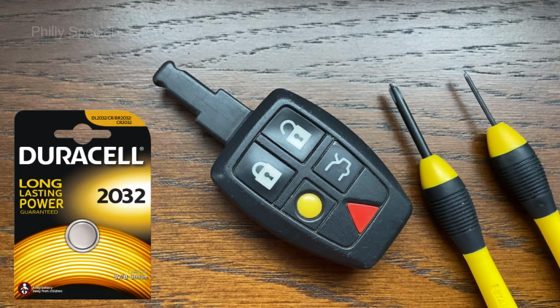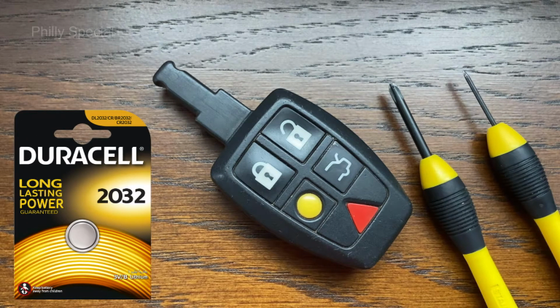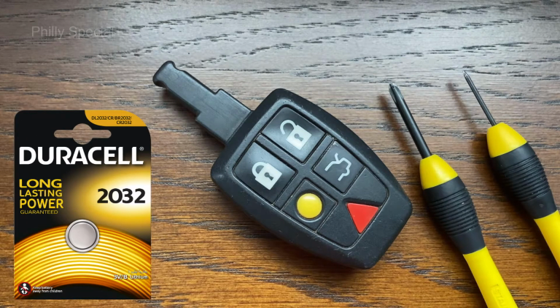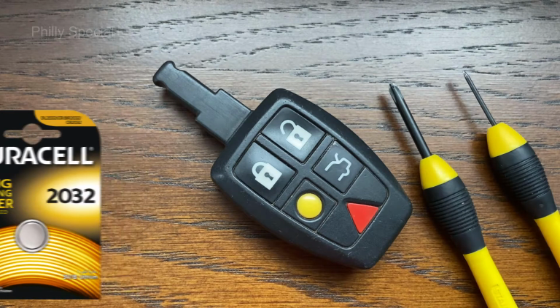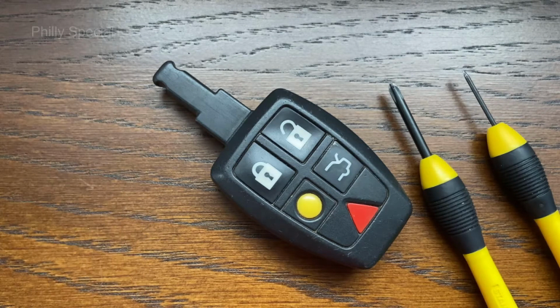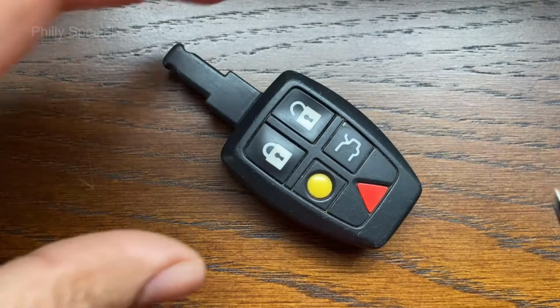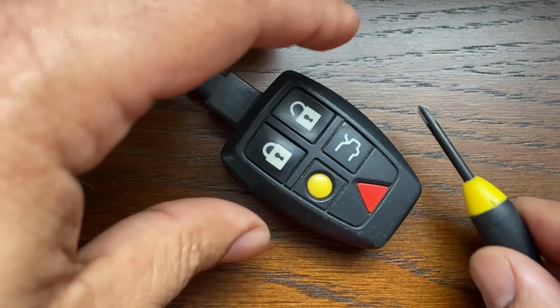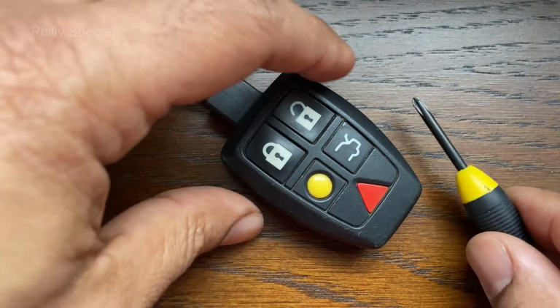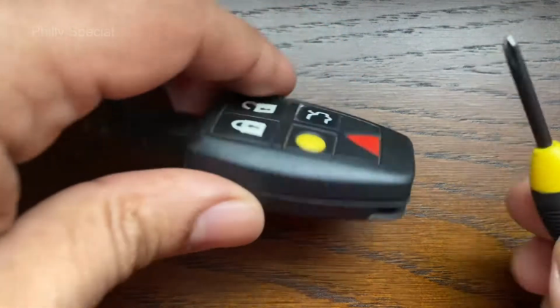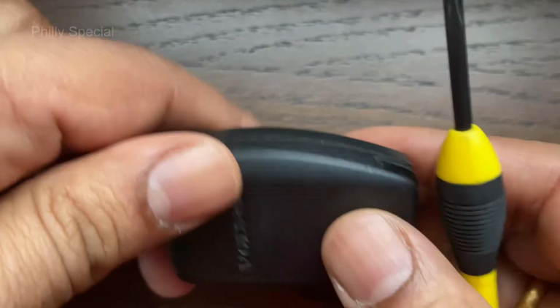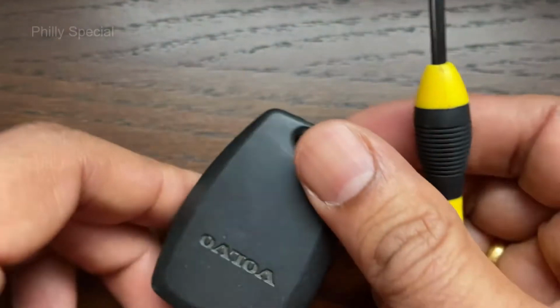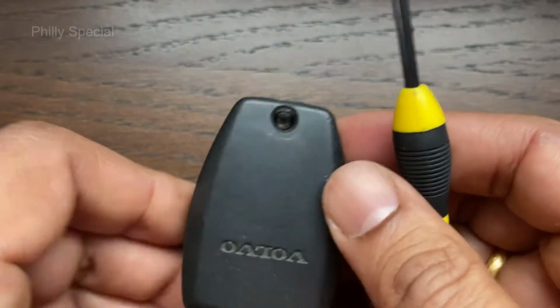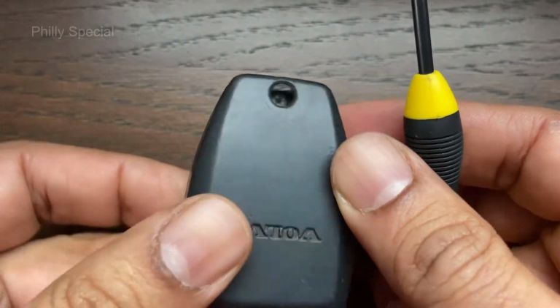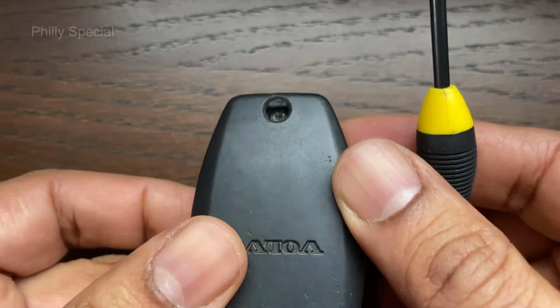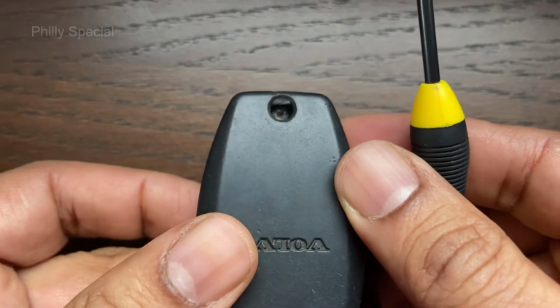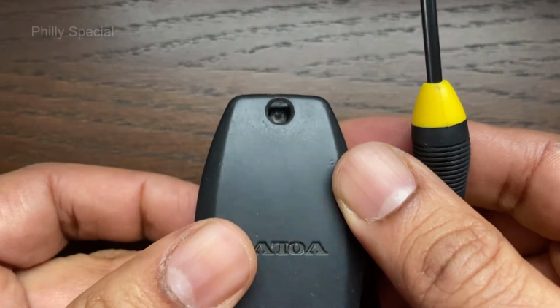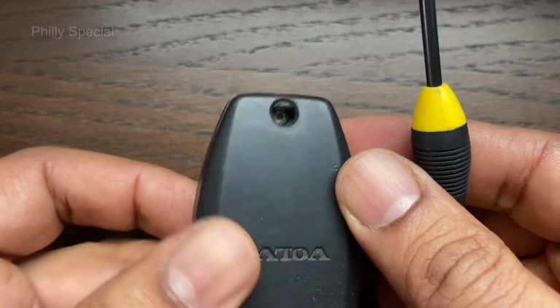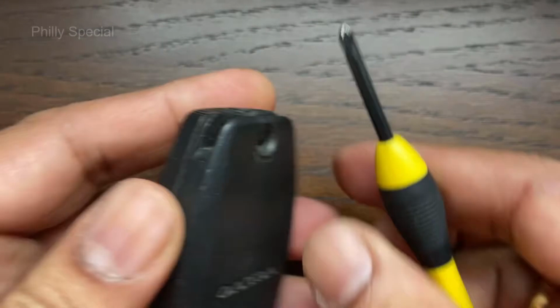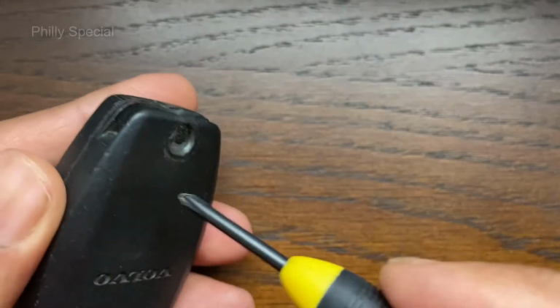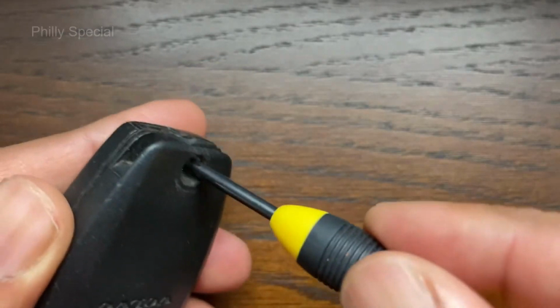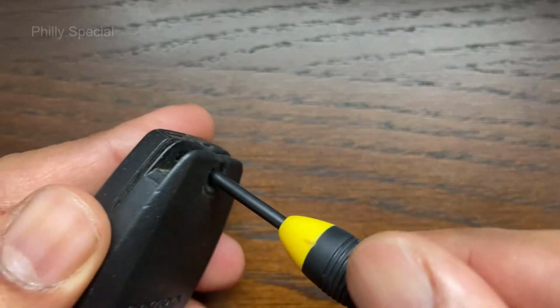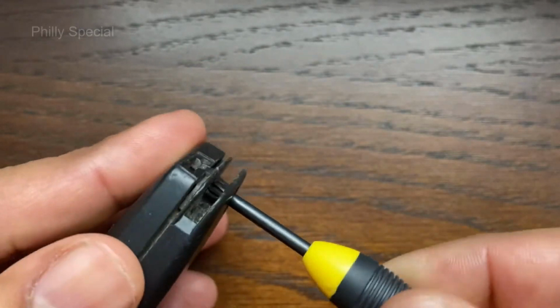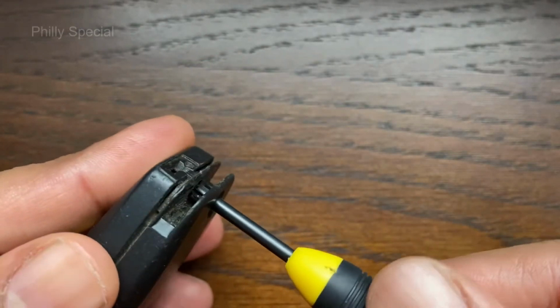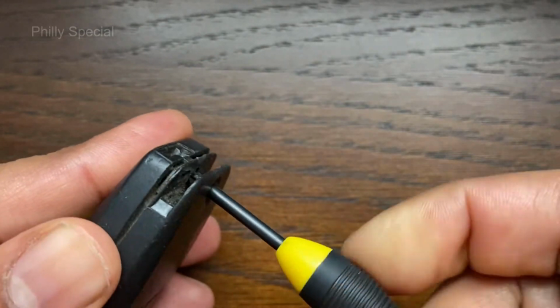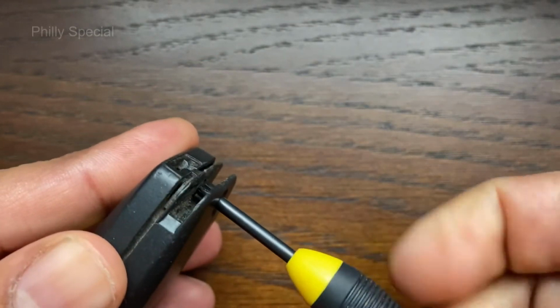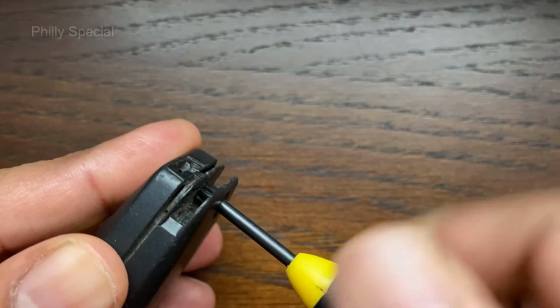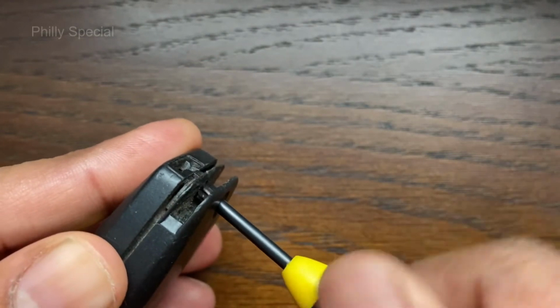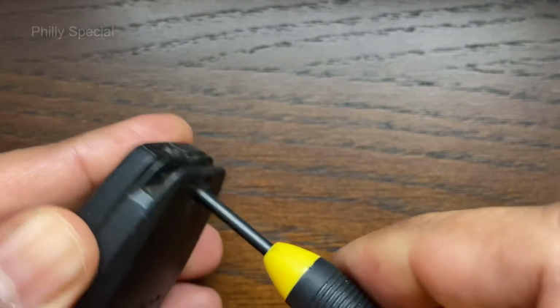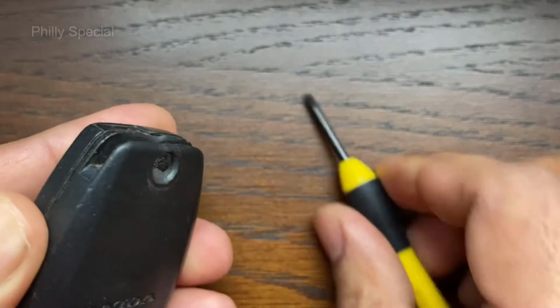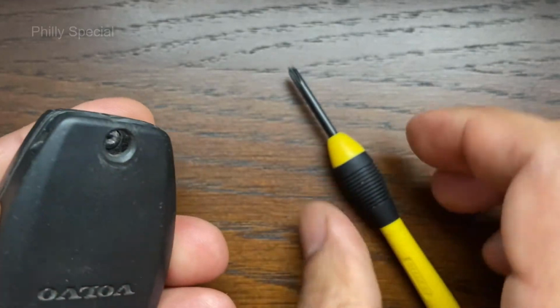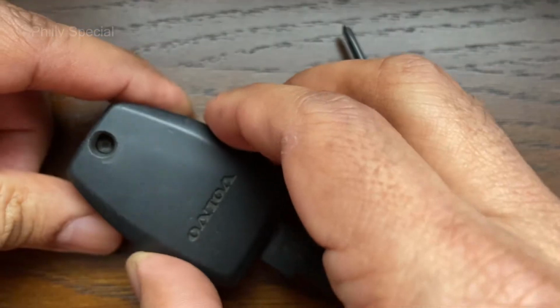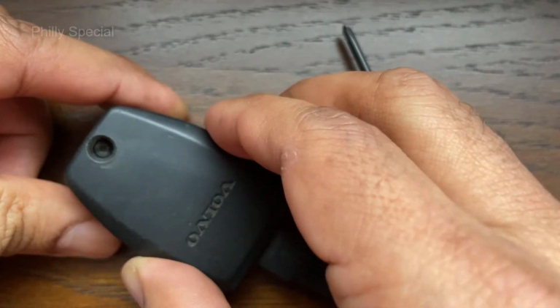I have included a link below for the battery. The first step is to release the mechanical key. The two halves of the remote are held together by a small screw. Using the screwdriver, loosen the small screw, then gently separate the two halves.